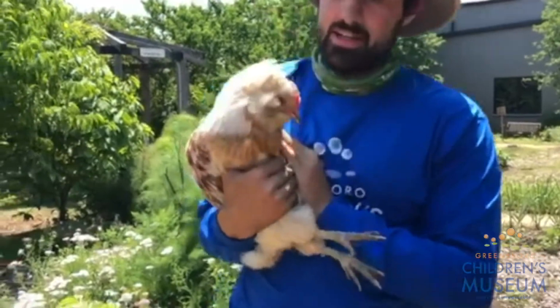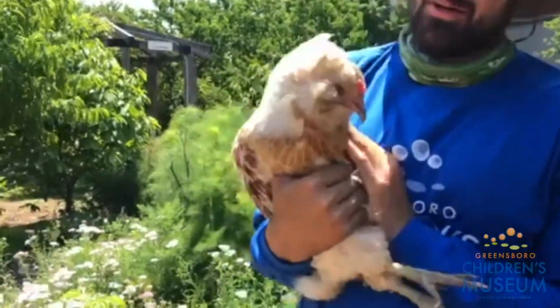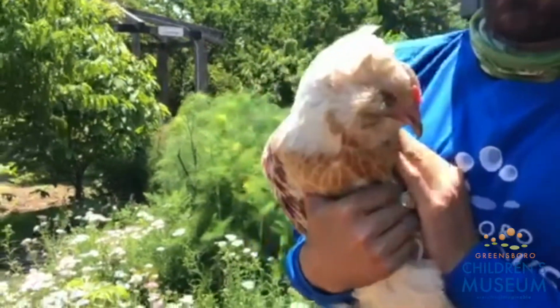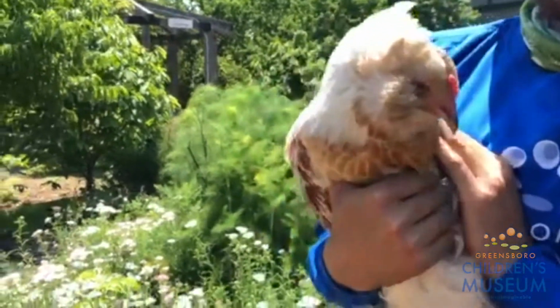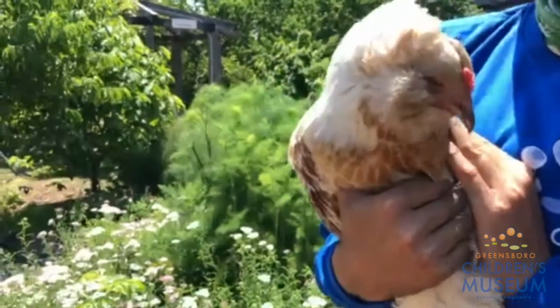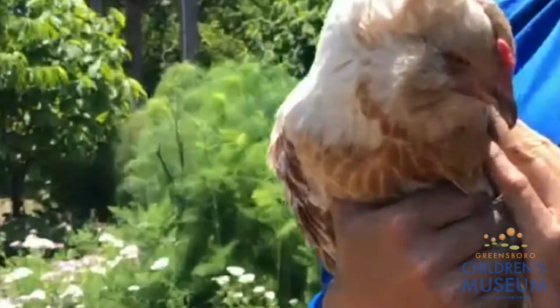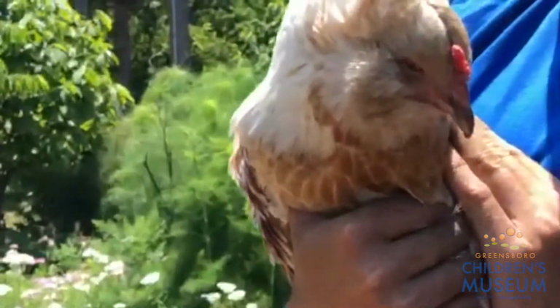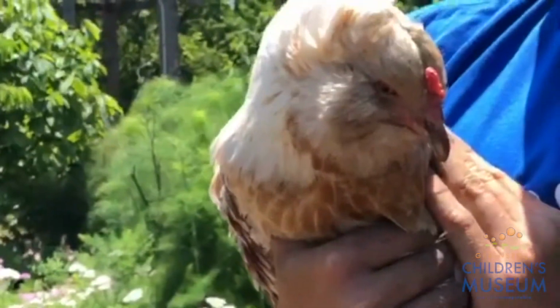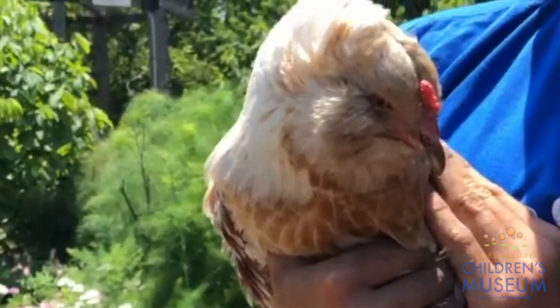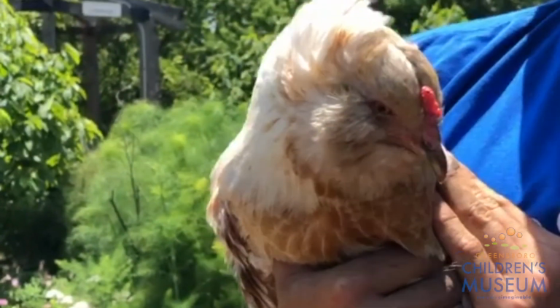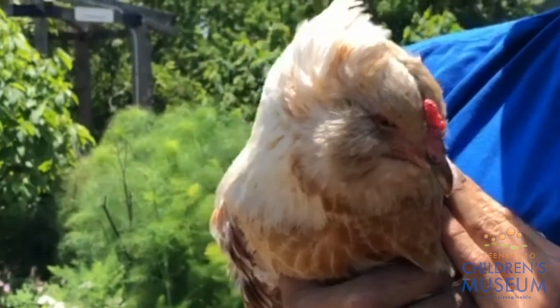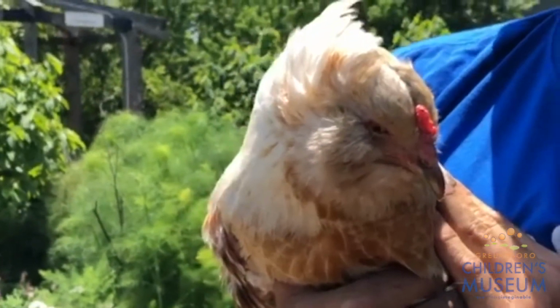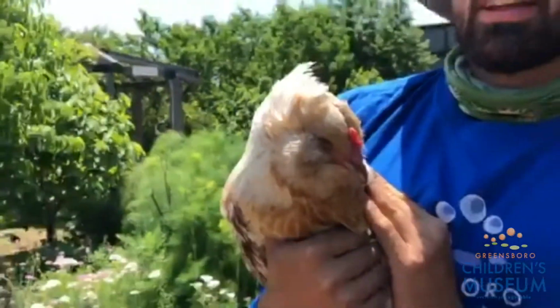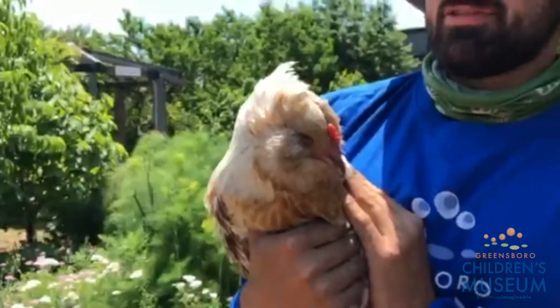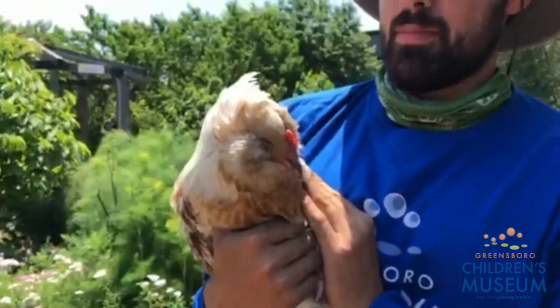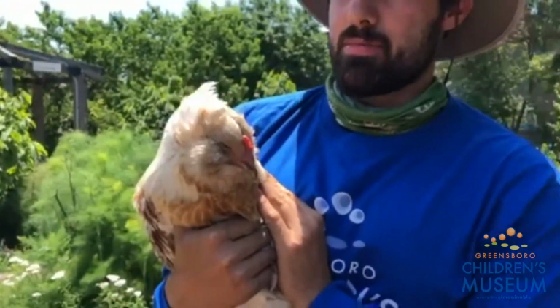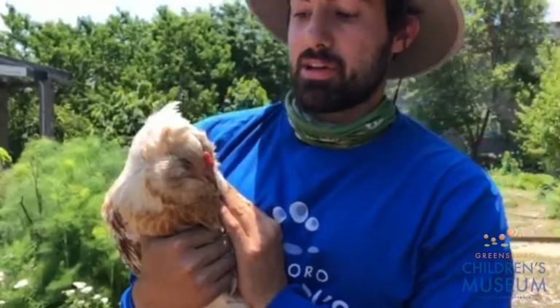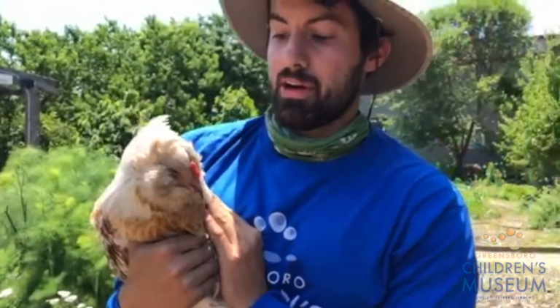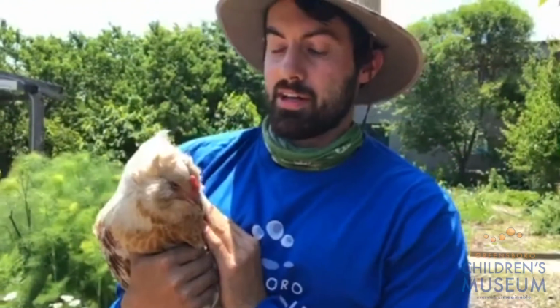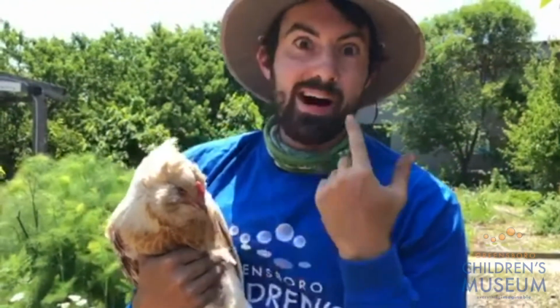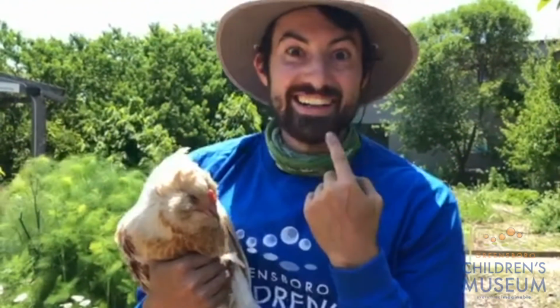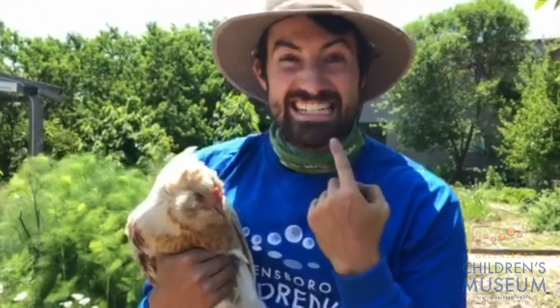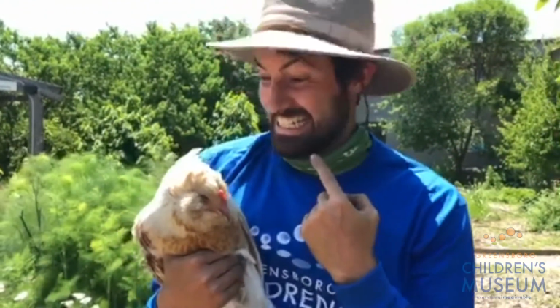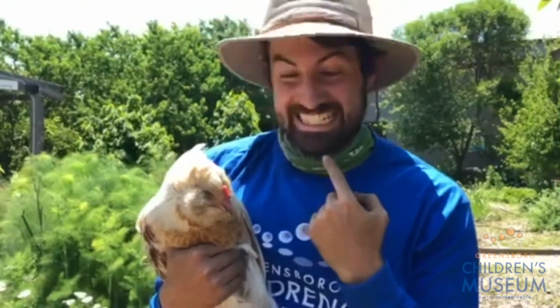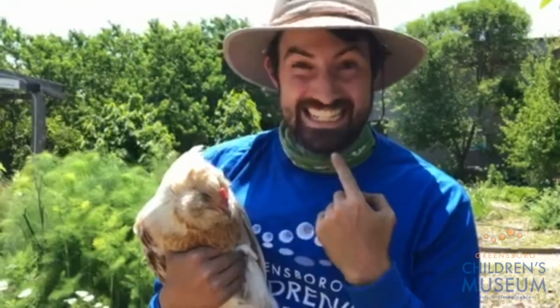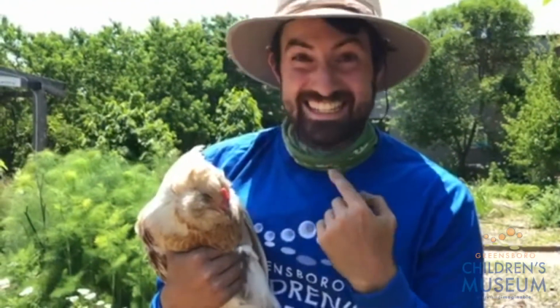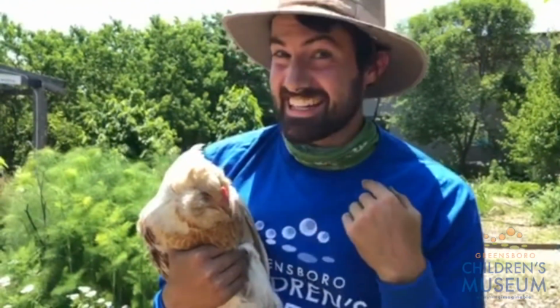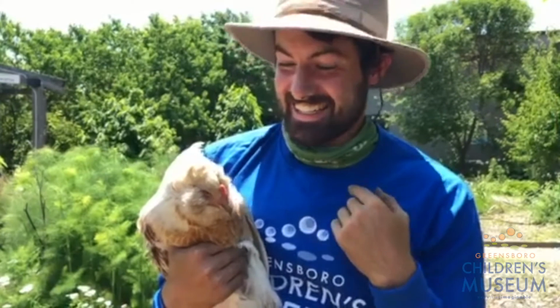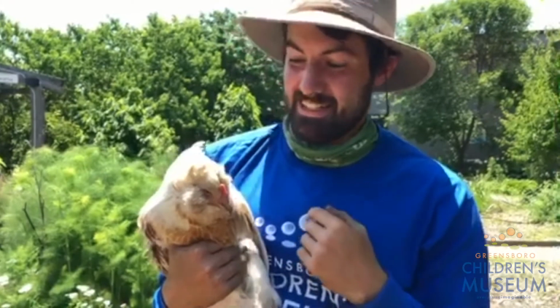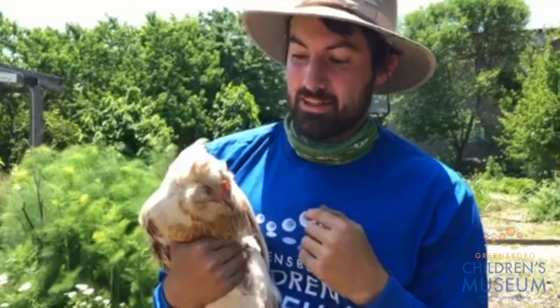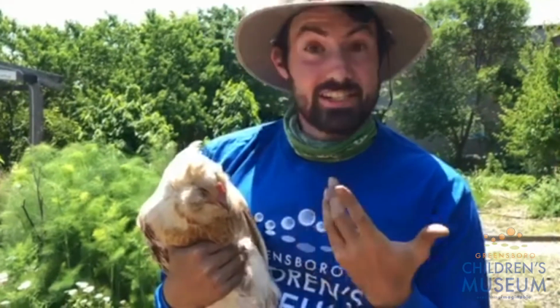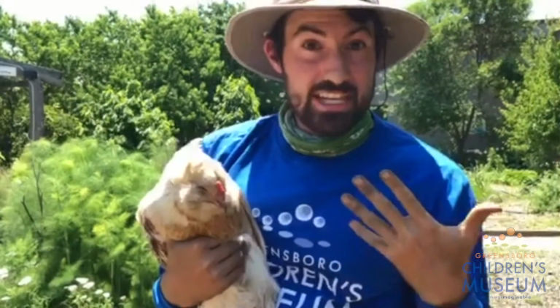When you look at her mouth, what do you notice that's different about her mouth compared to mine? Any ideas? She doesn't have teeth.